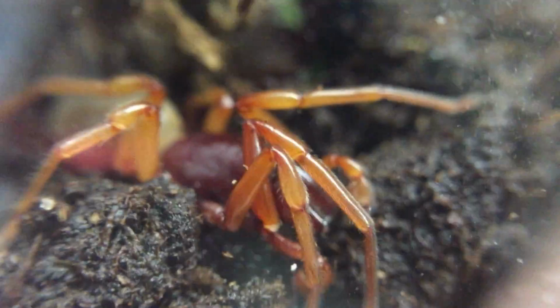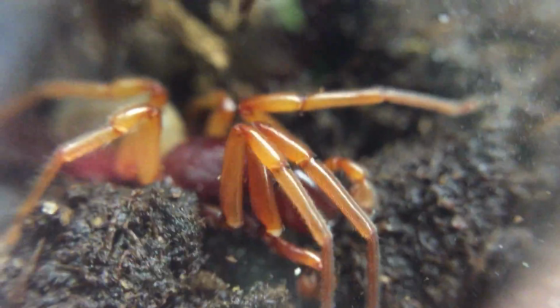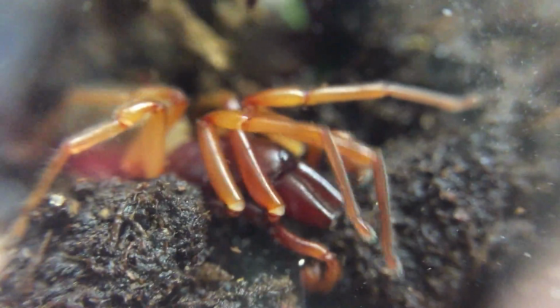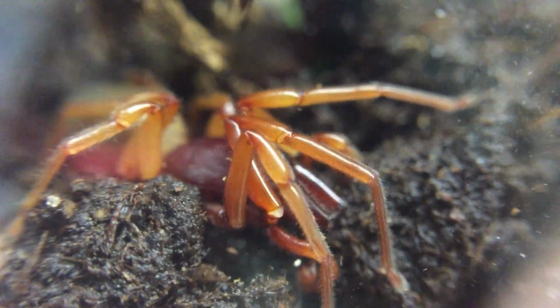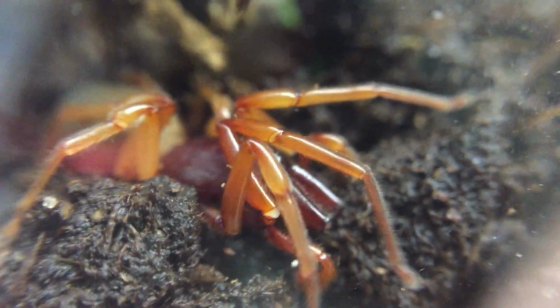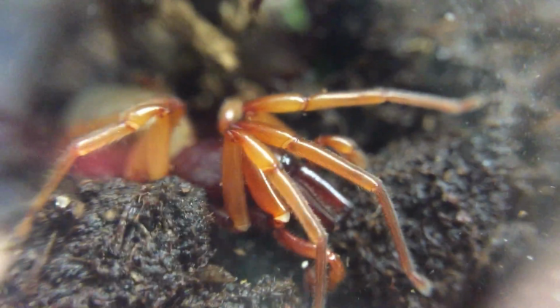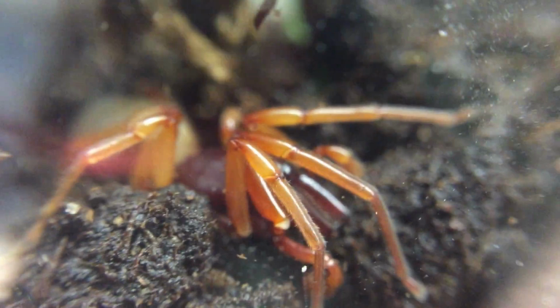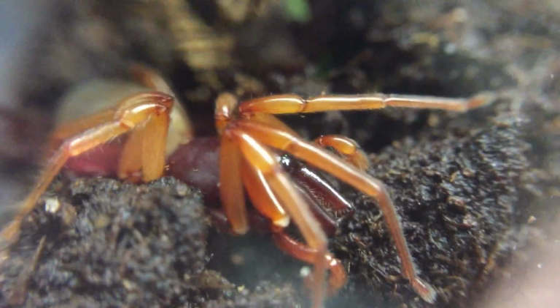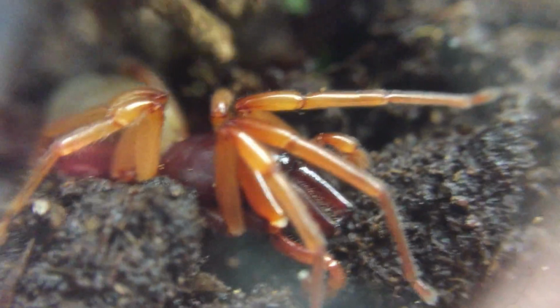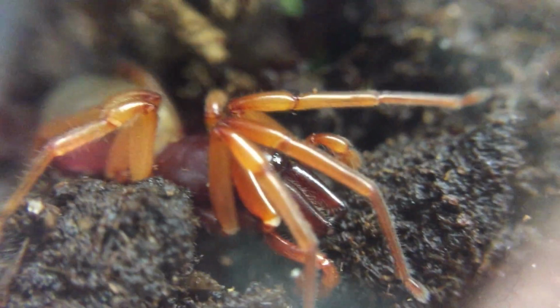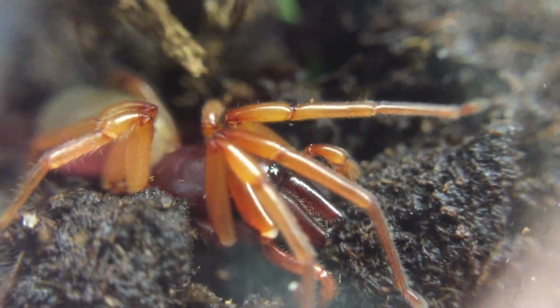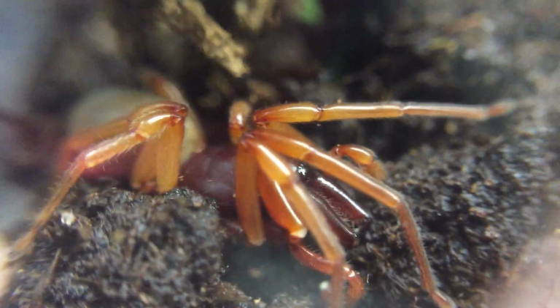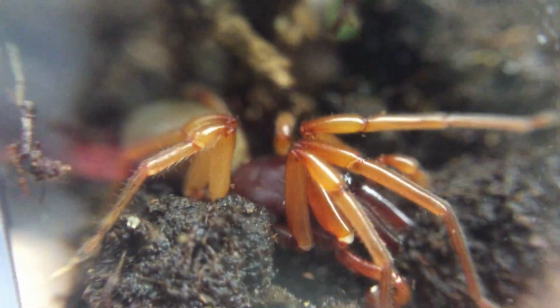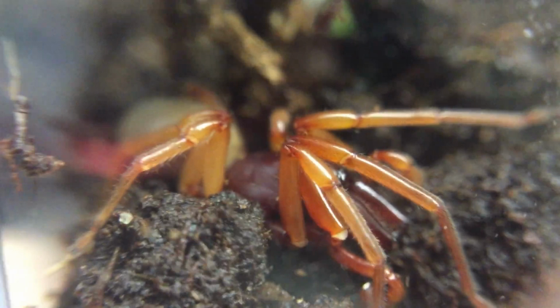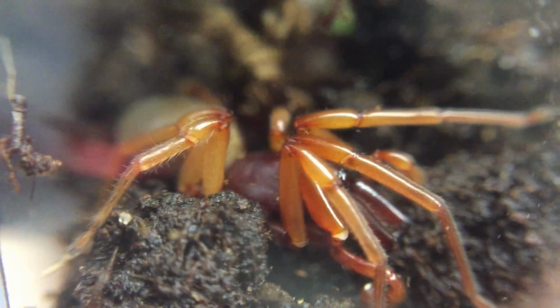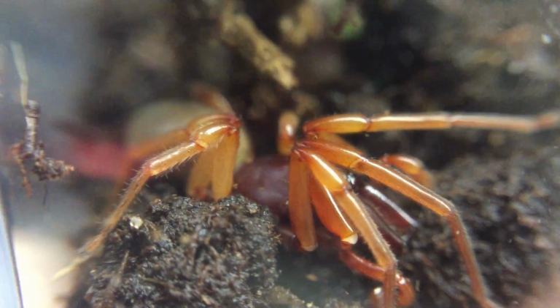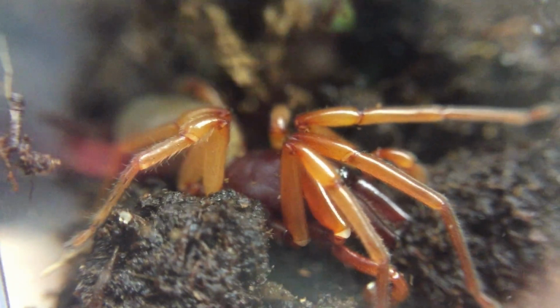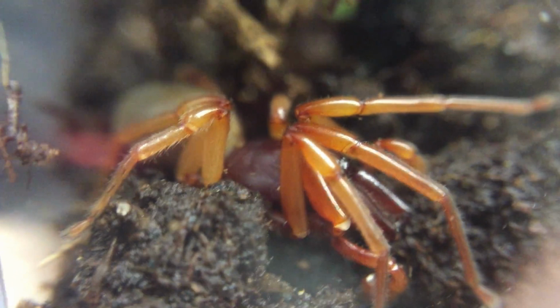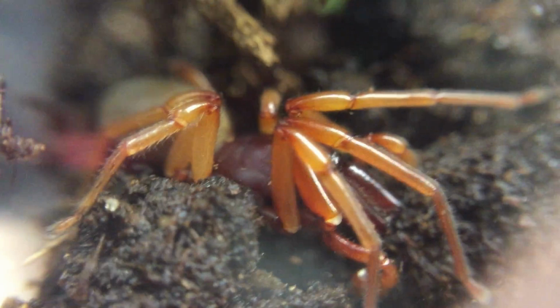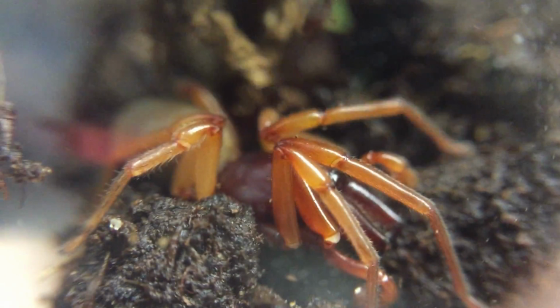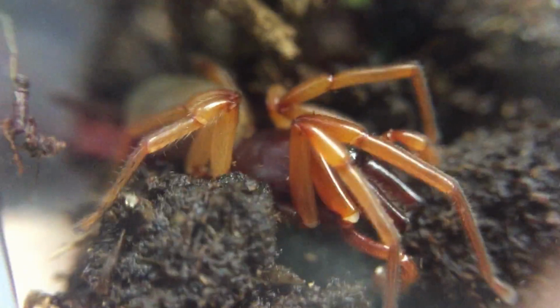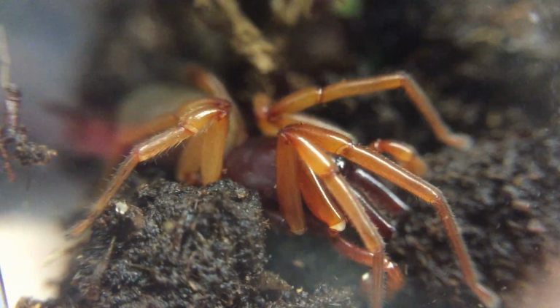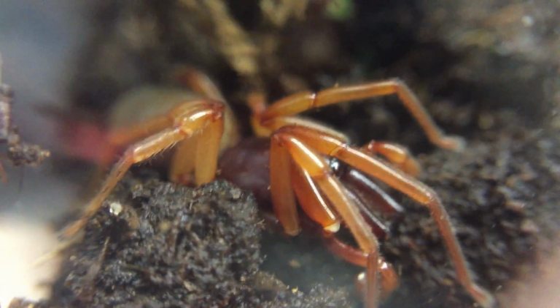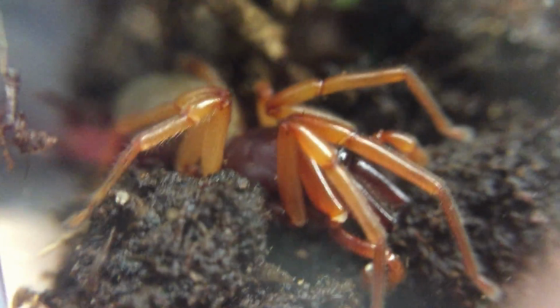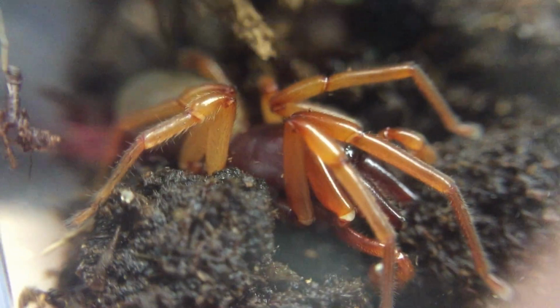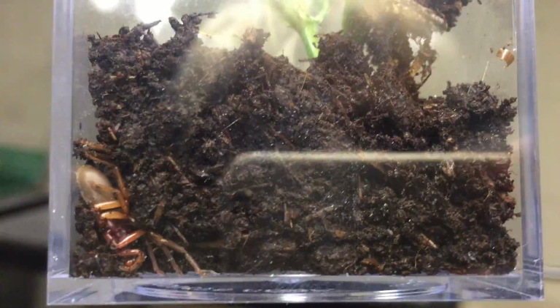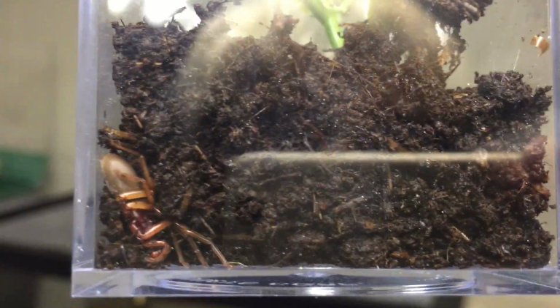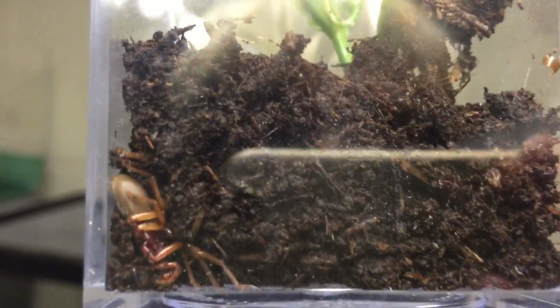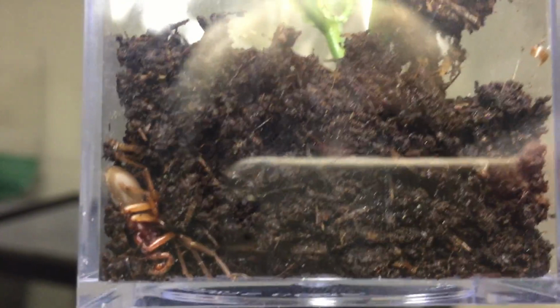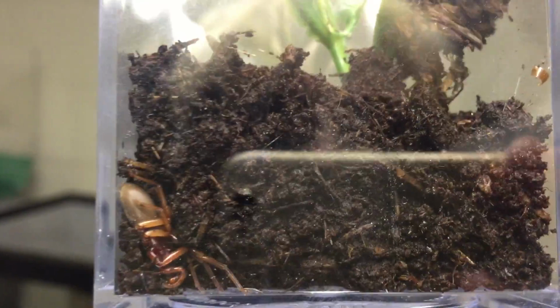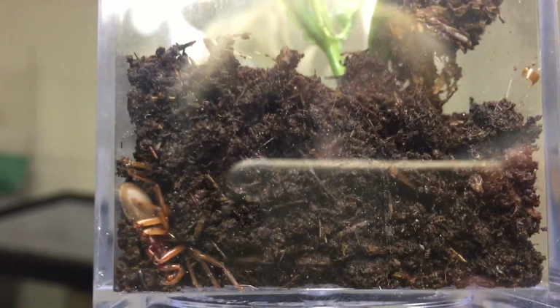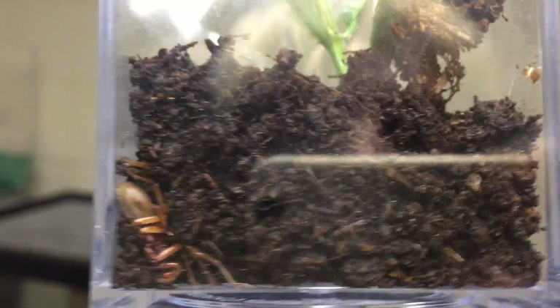Their coloration can range from a red thorax and ivory abdomen to a more purple thorax and tan abdomen. They have 6 eyes, and those are arranged in an oval shape. Females are almost twice the size of large males.